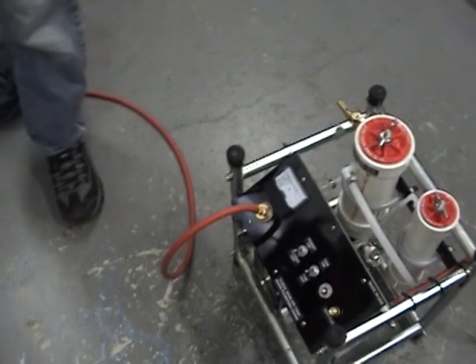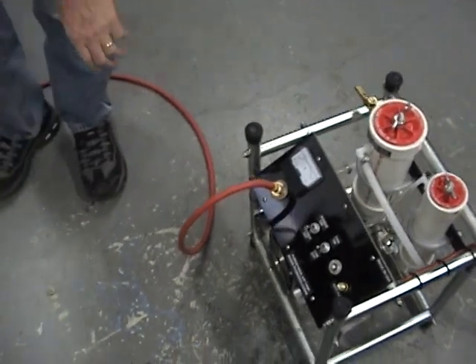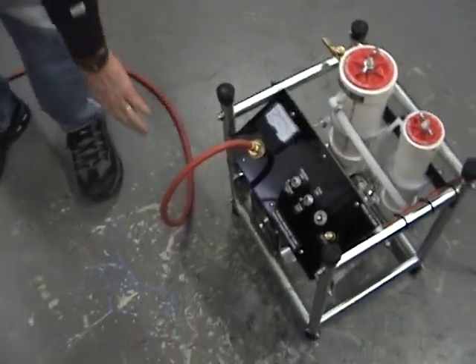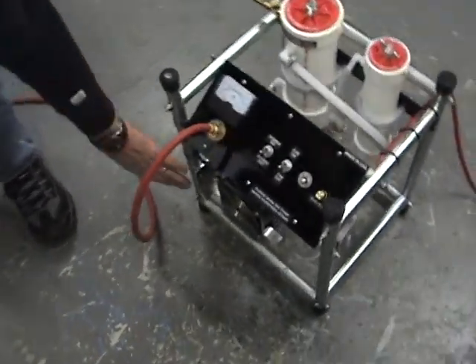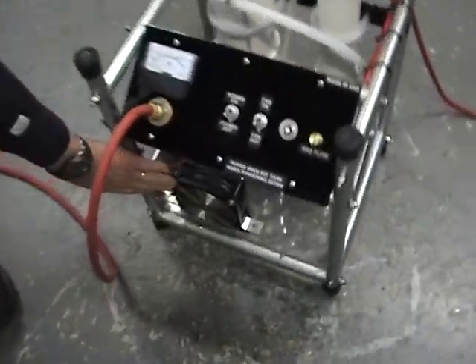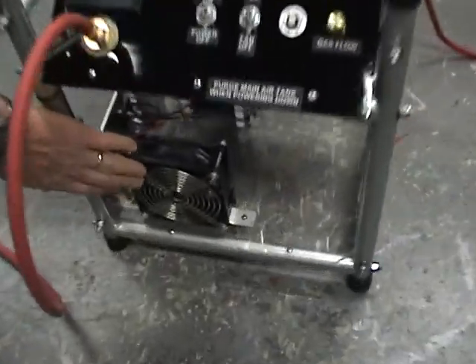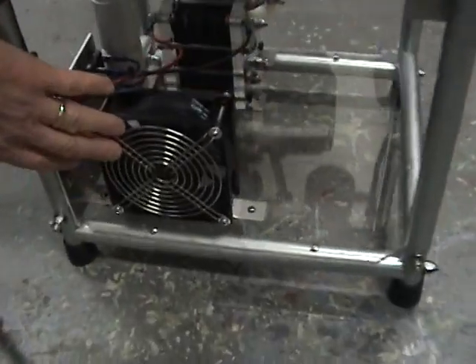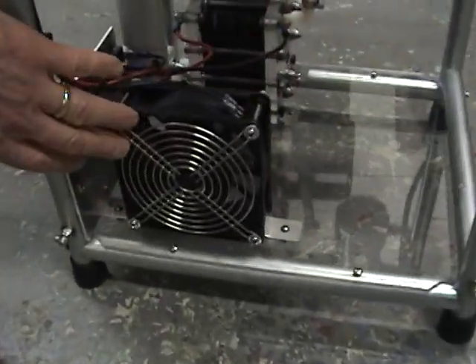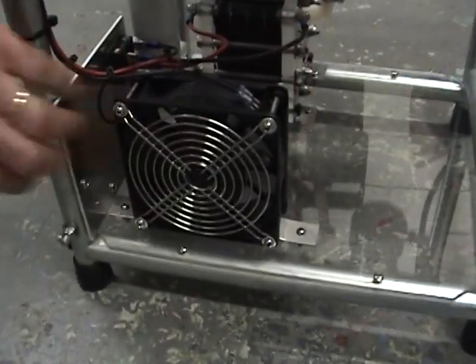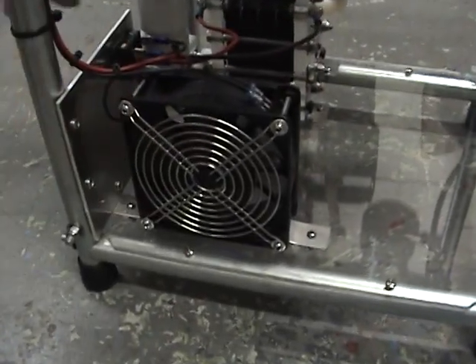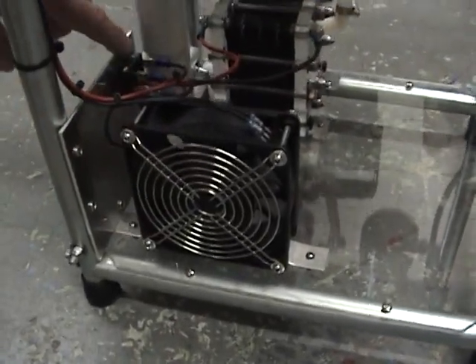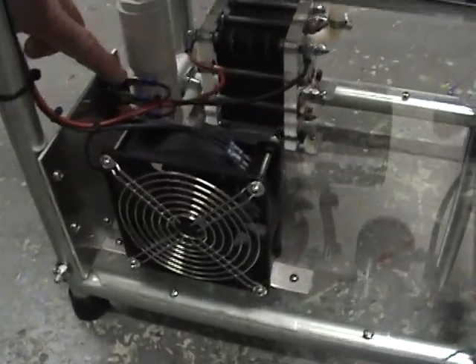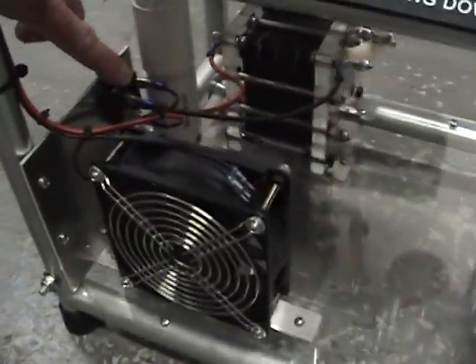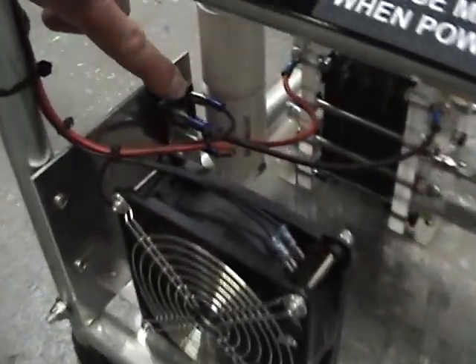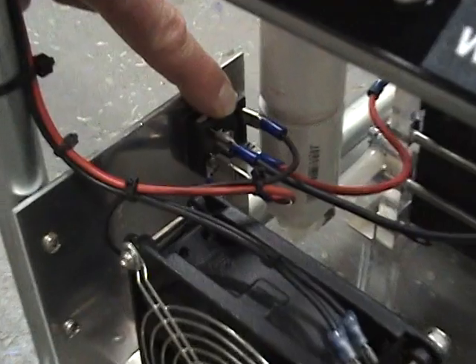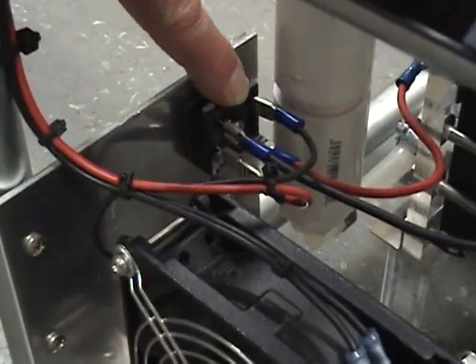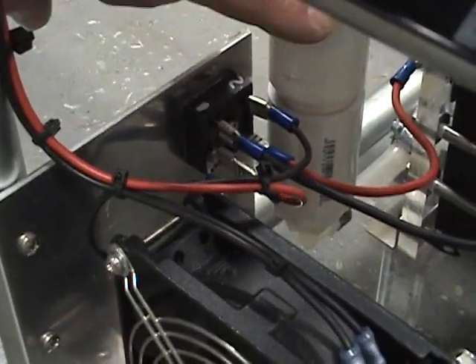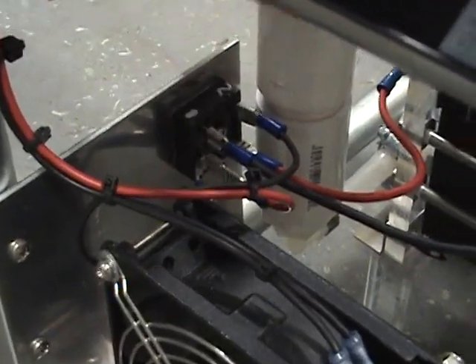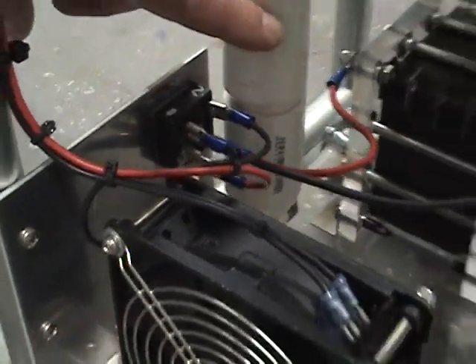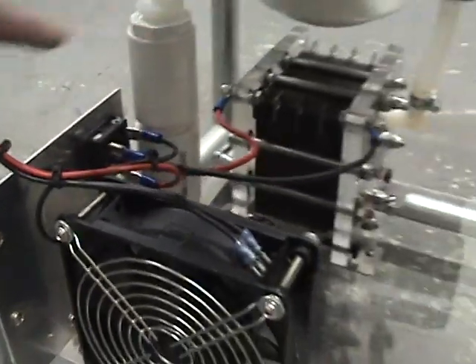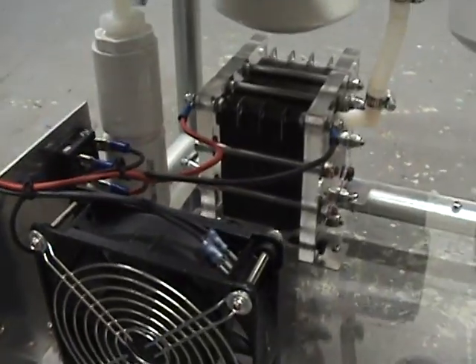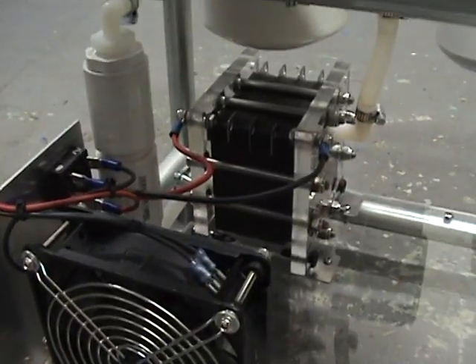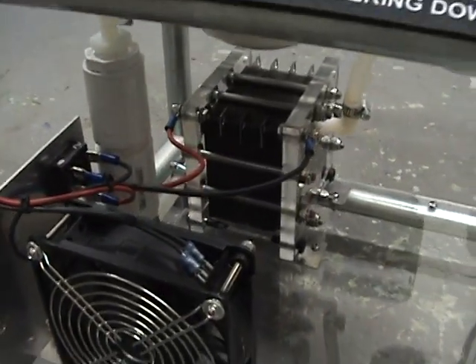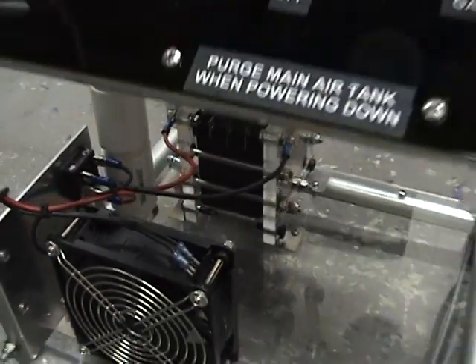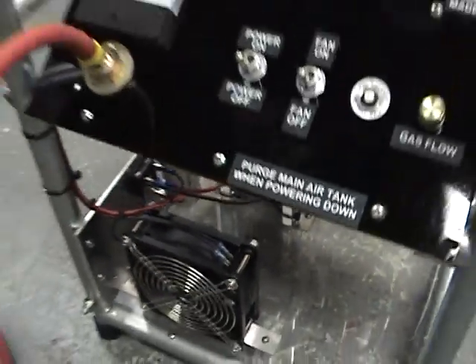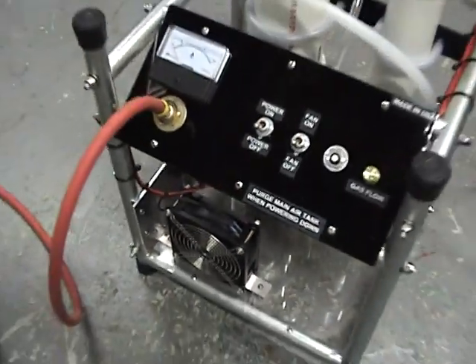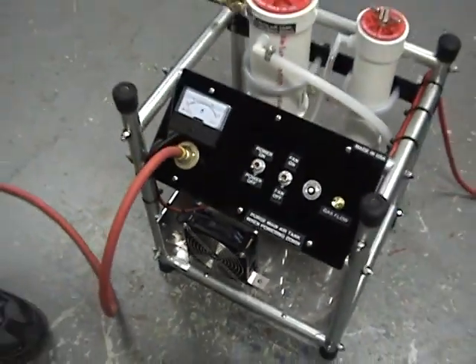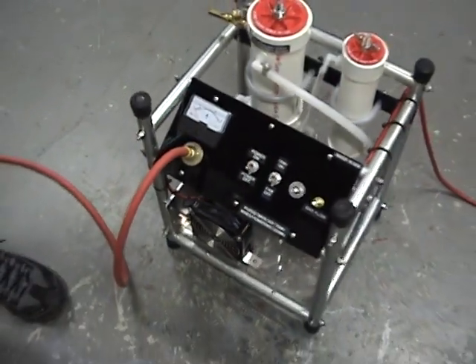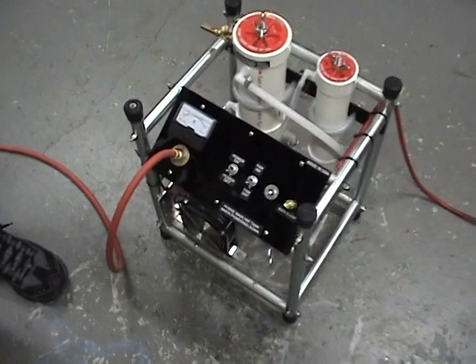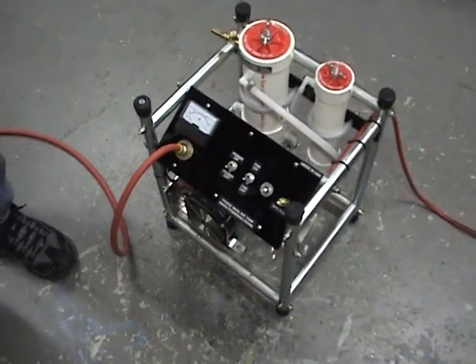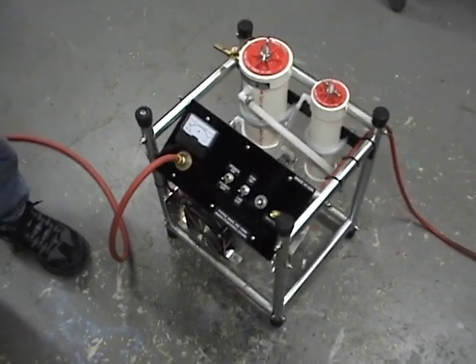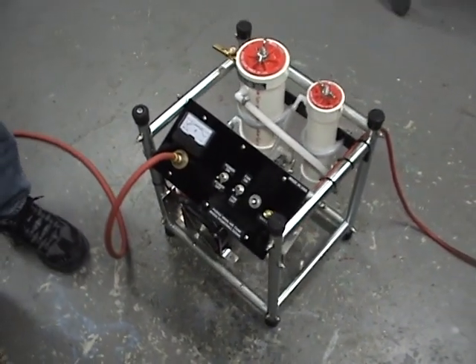Up here we have our cooling fan and we have our full-wave bridge rectifier for our generator cell. Right now the cell is cold.